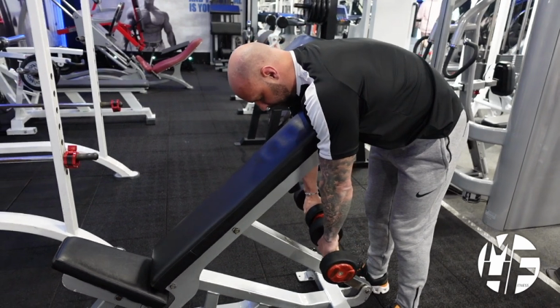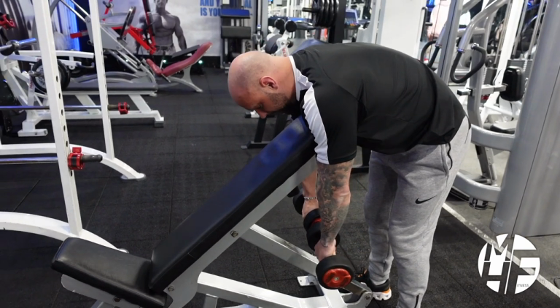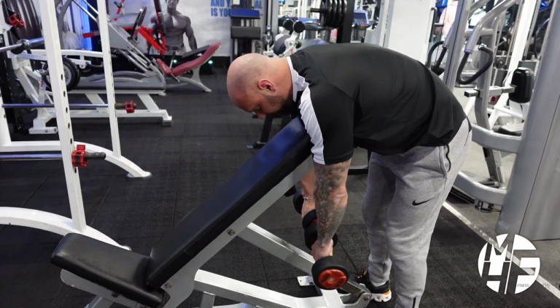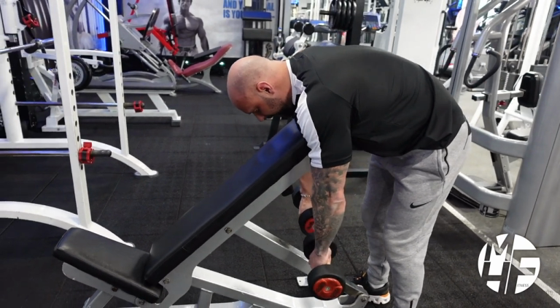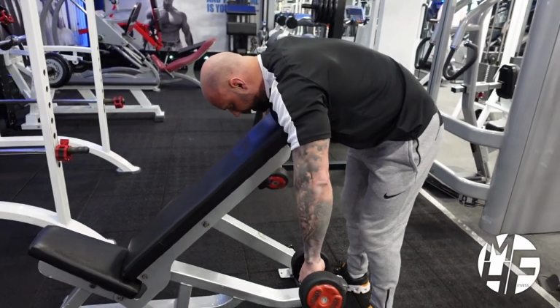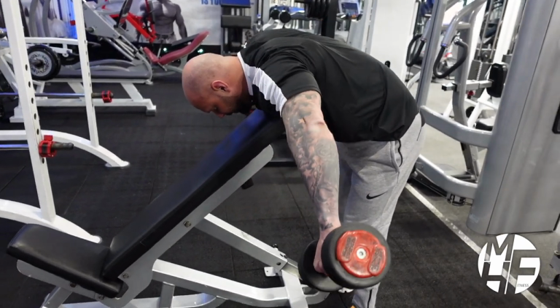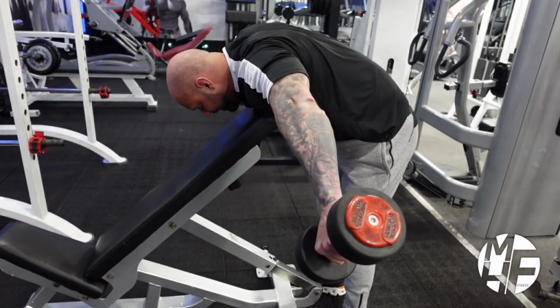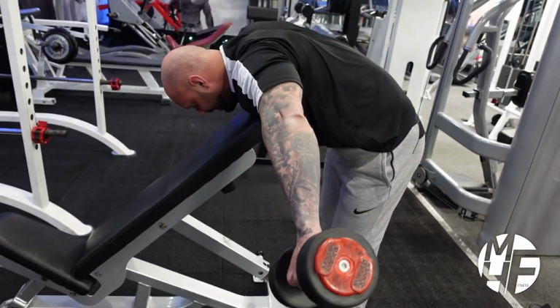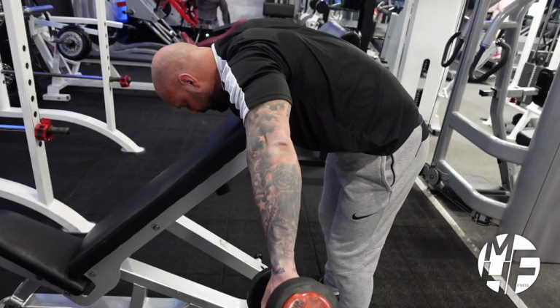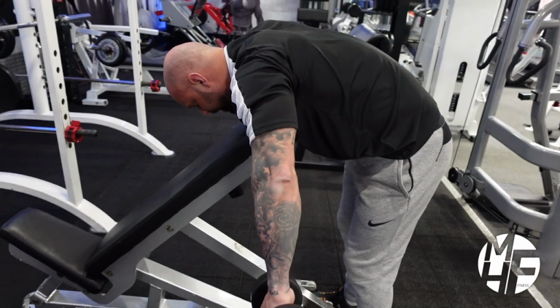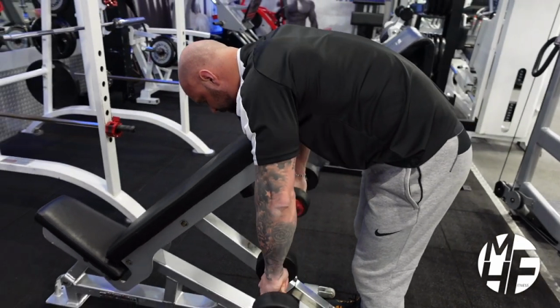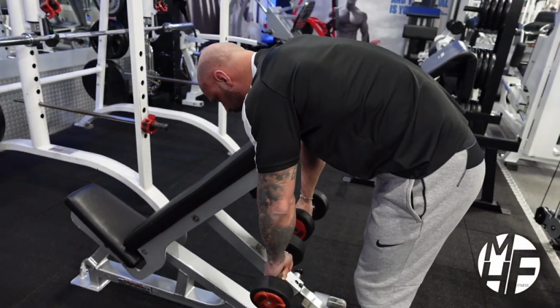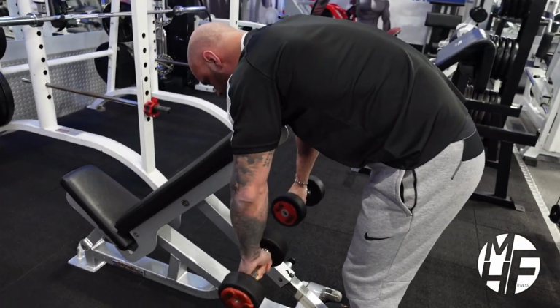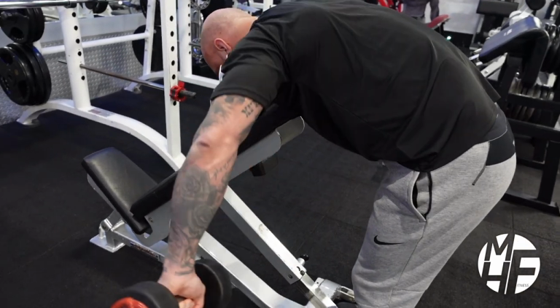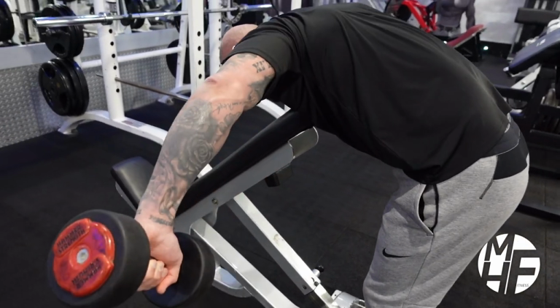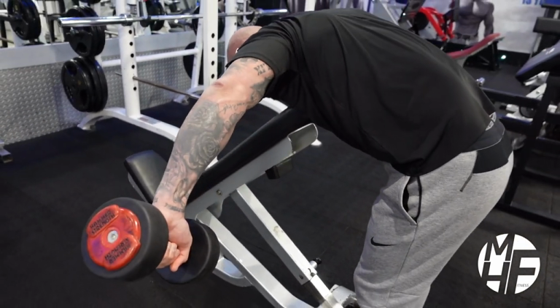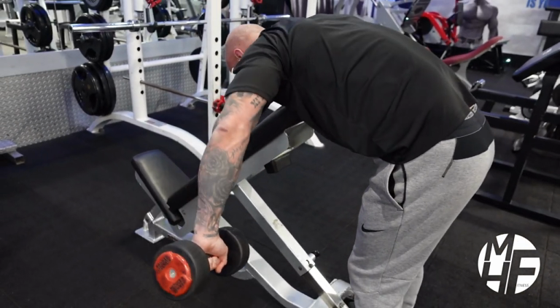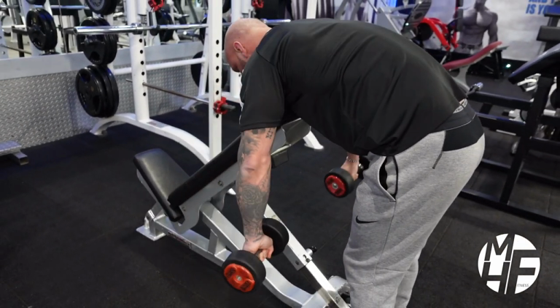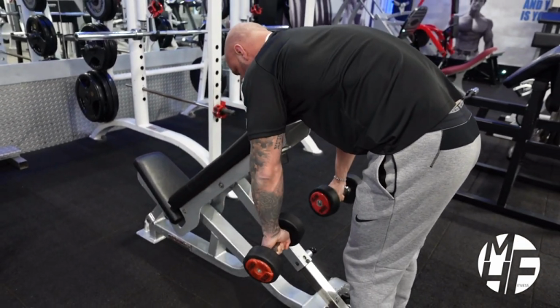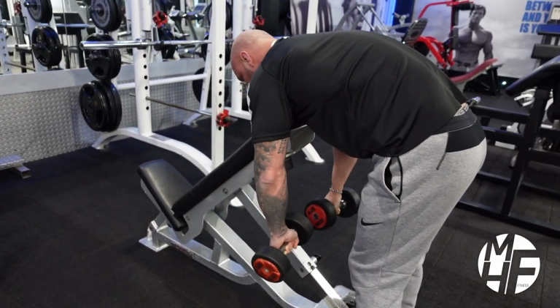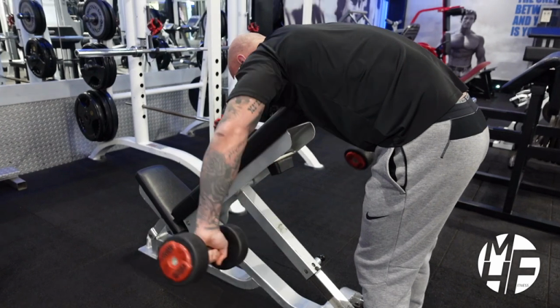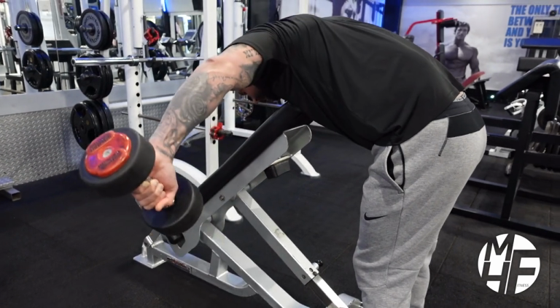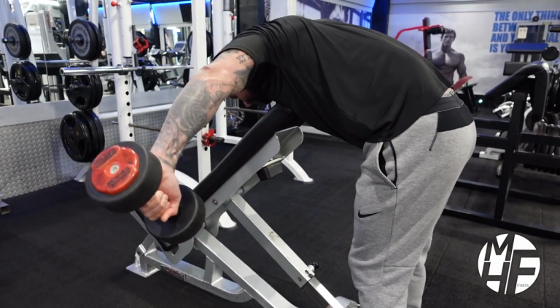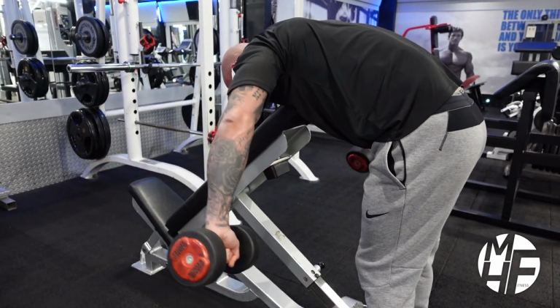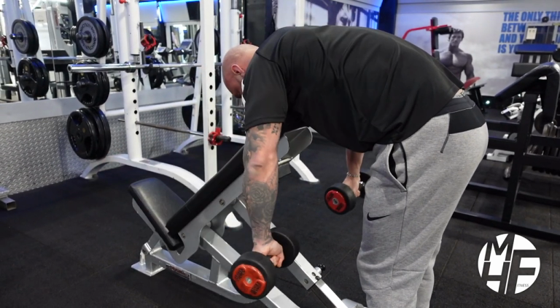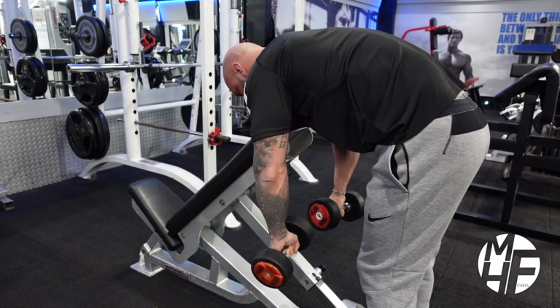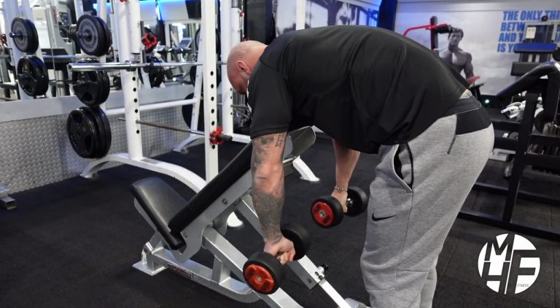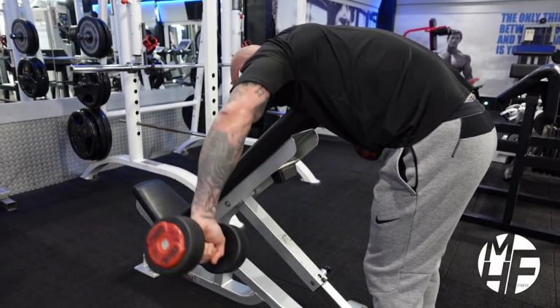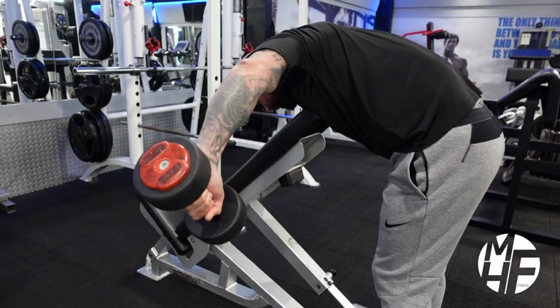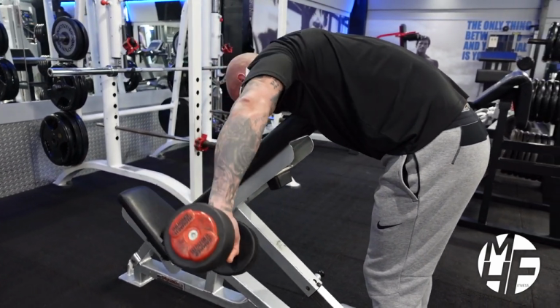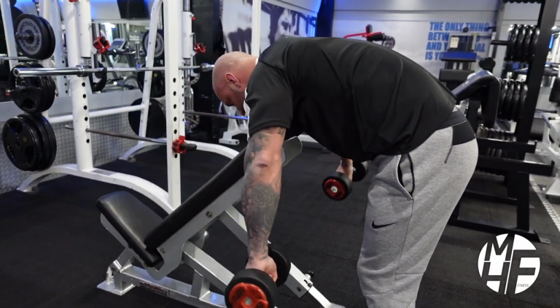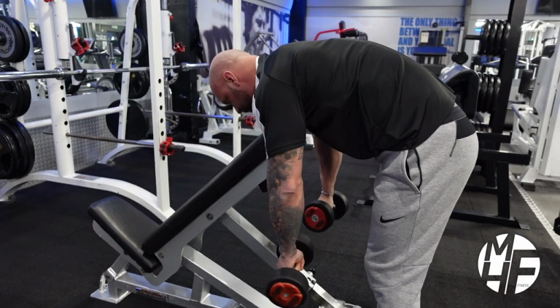Then lift — I'm imagining there's a little bit of string on my elbows, and it's my elbows that are lifting to the sky, not my hands. That way you keep the maximum emphasis on the rear delts.